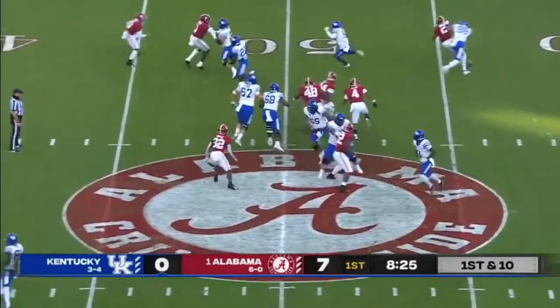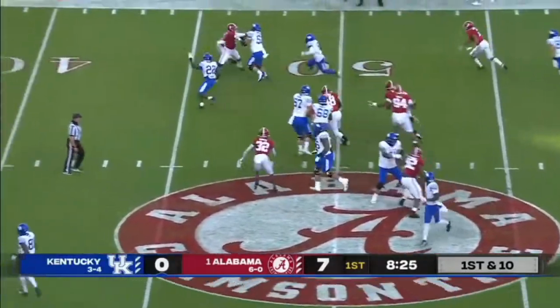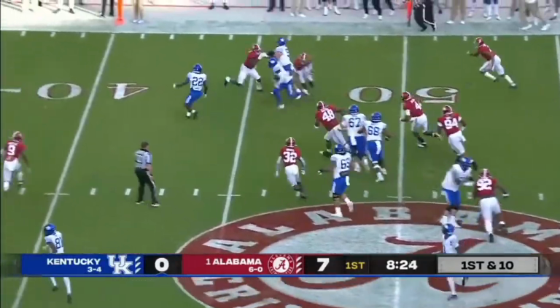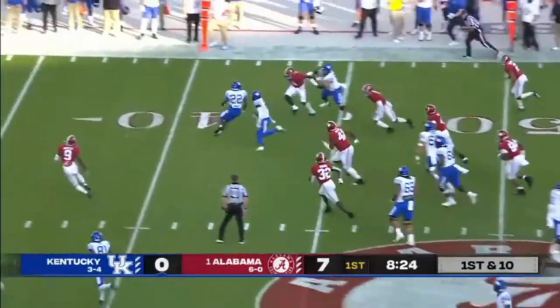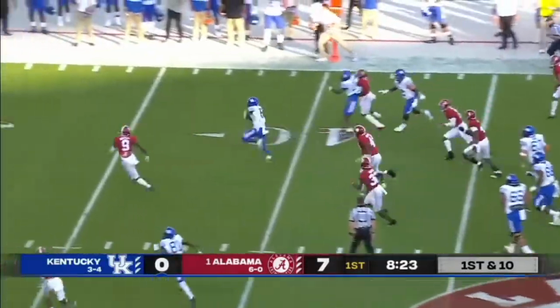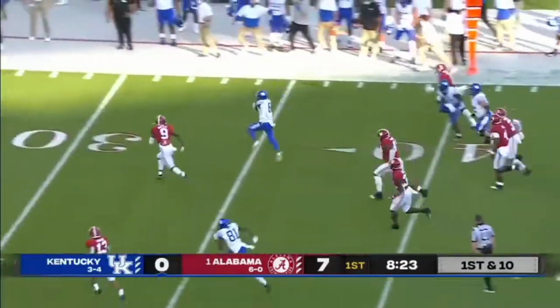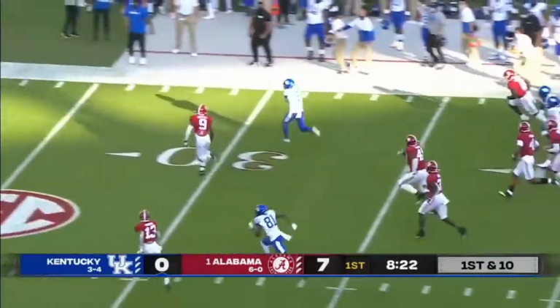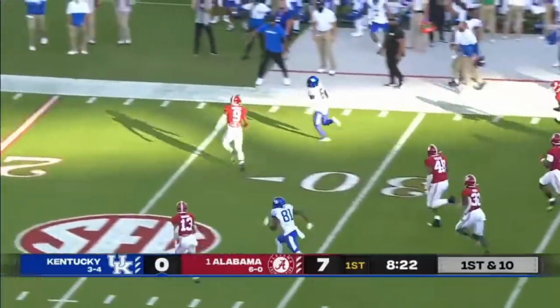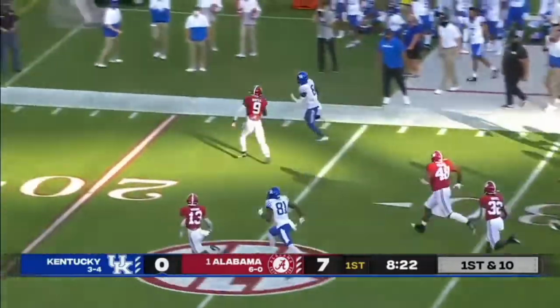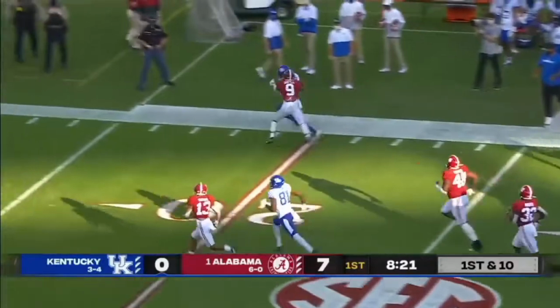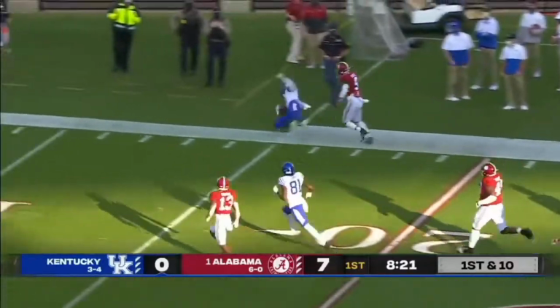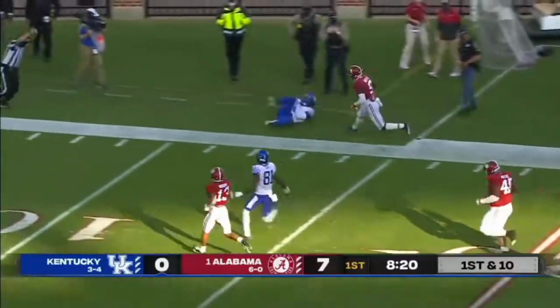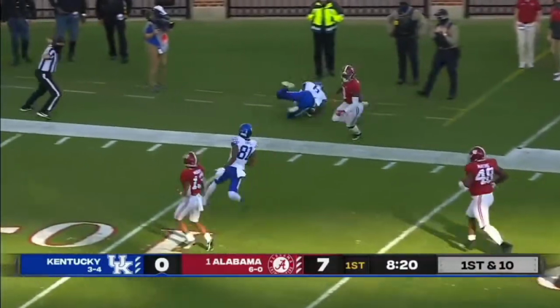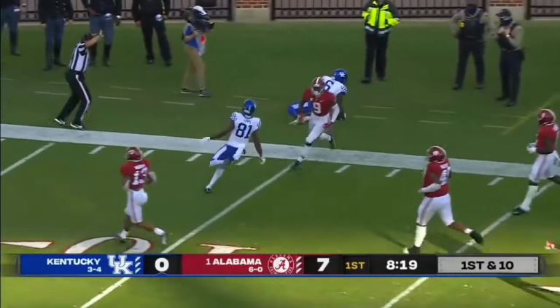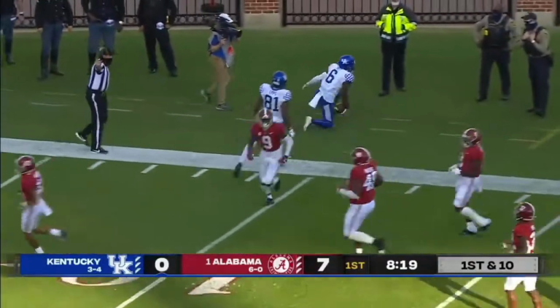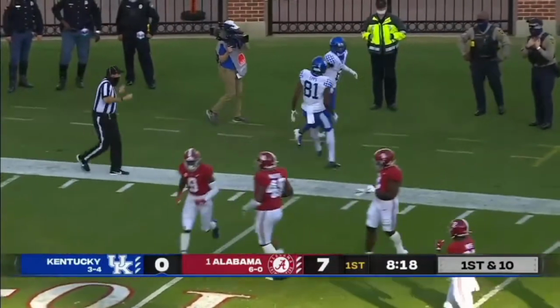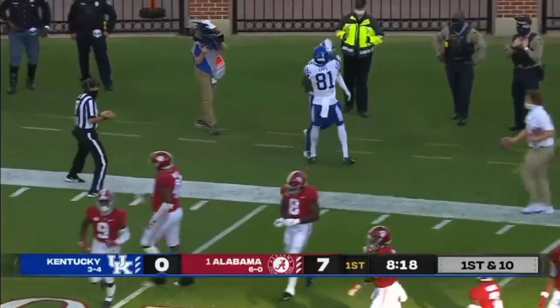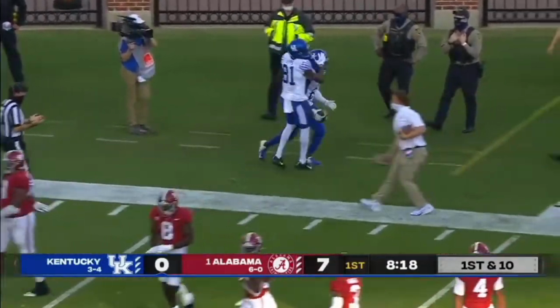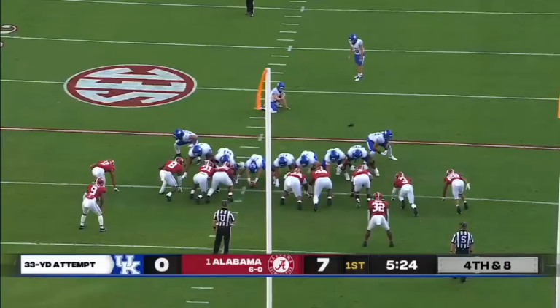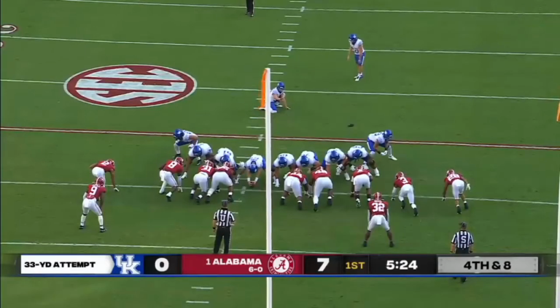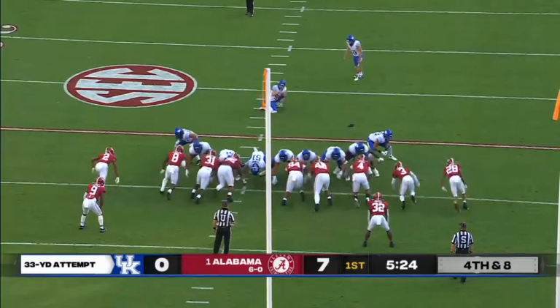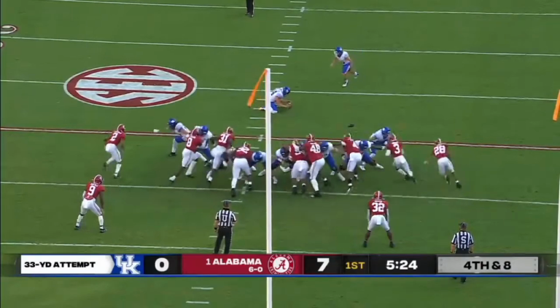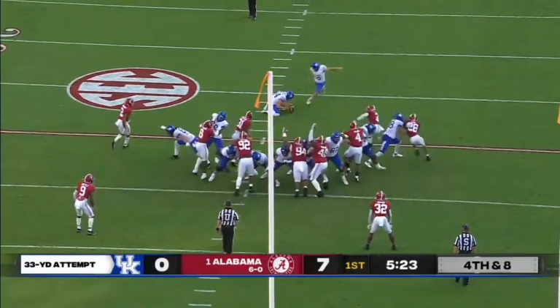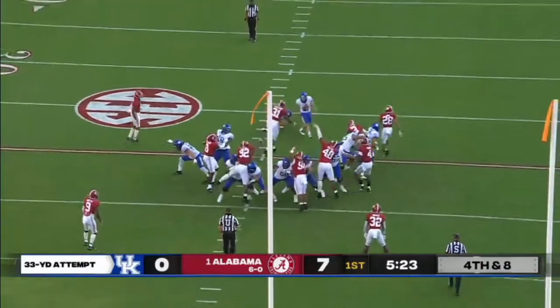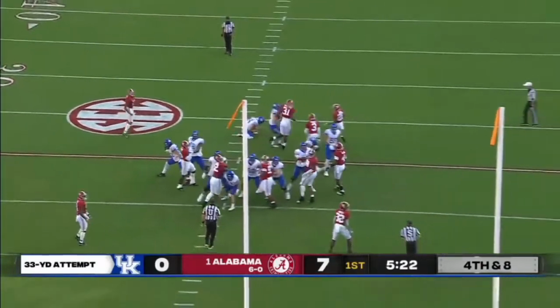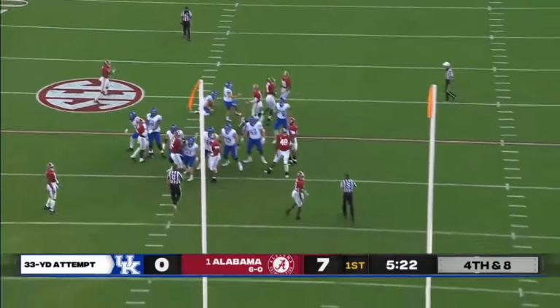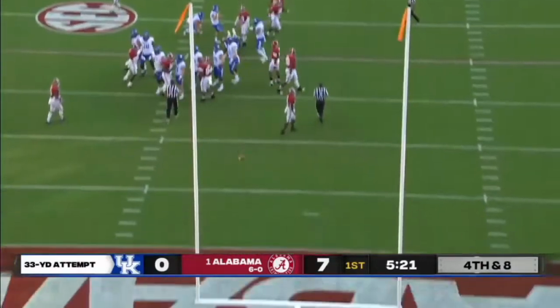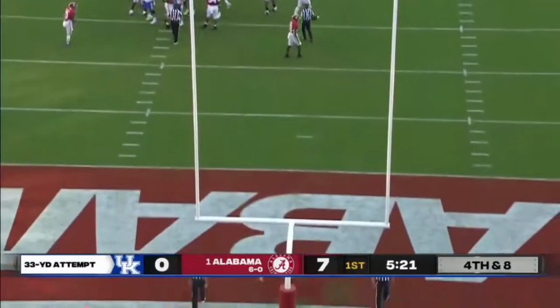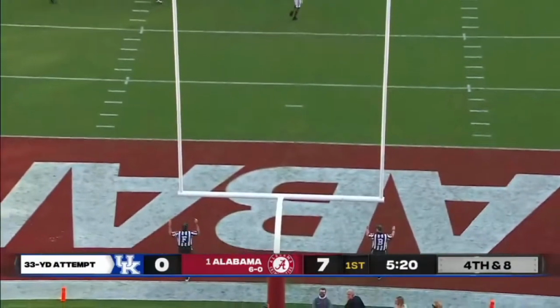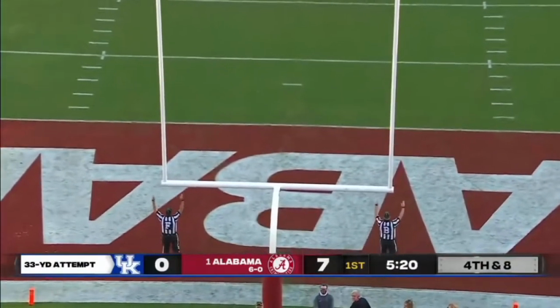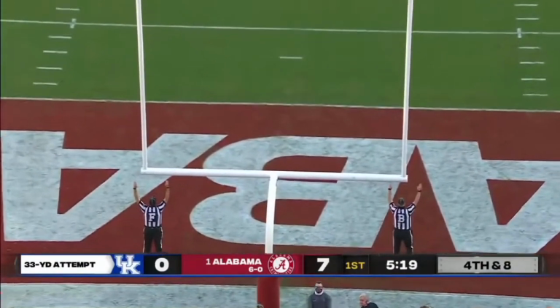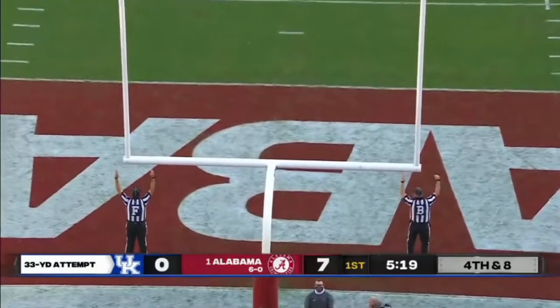Josh Ali on the toss — beautiful cutback, and he's got the numbers out to the sideline before he's shoved out of bounds by Jordan Battle. Poor took over the kicking duties, Ruffalo back in his starting spot — he lines it through to get Kentucky on the board.